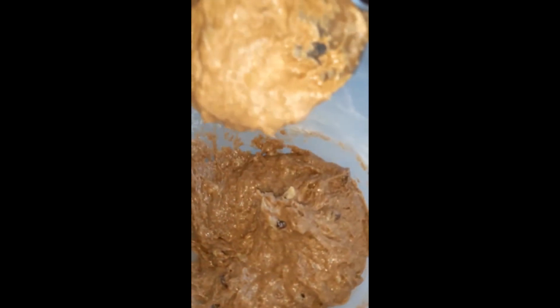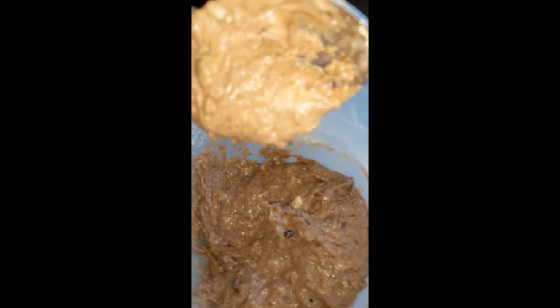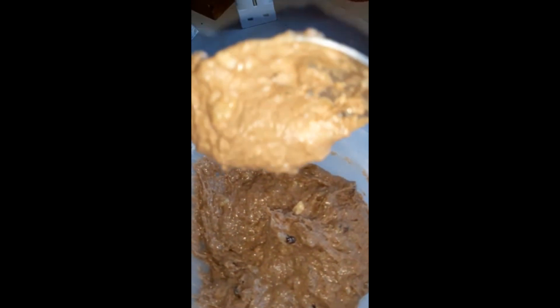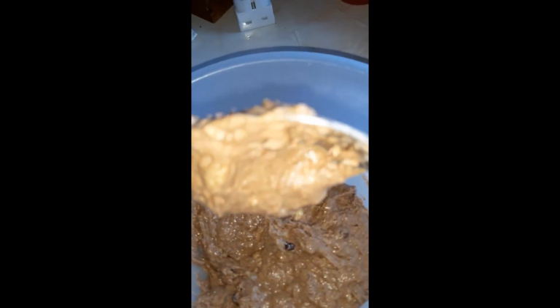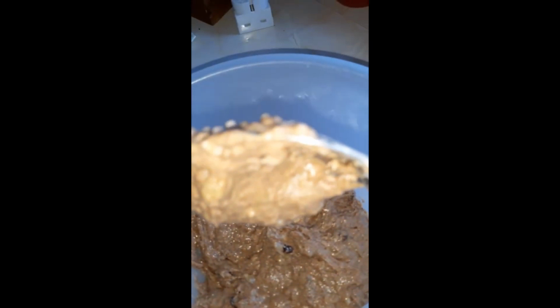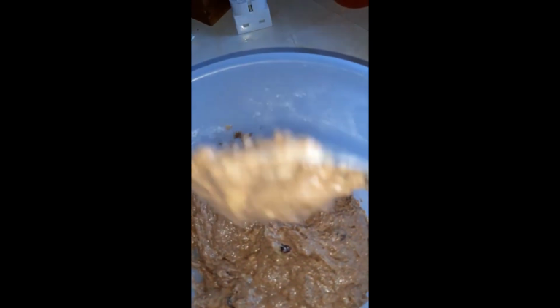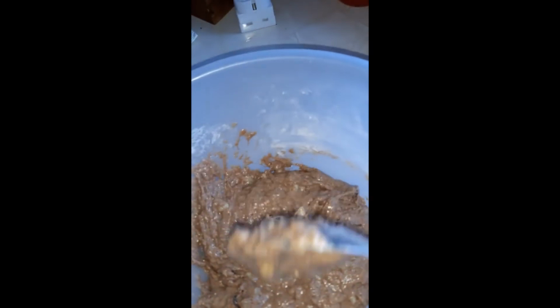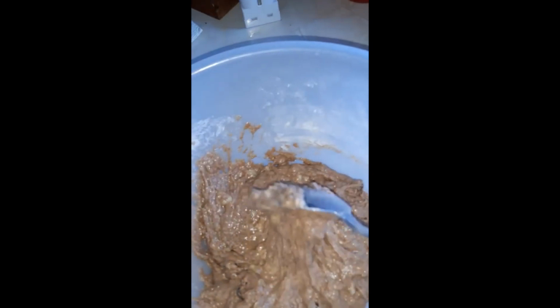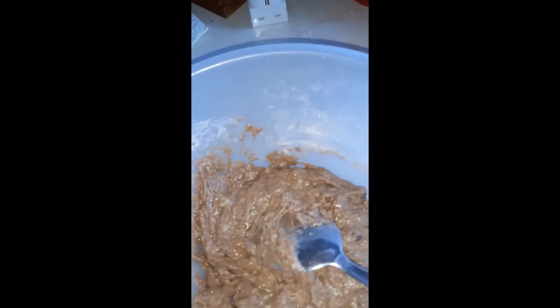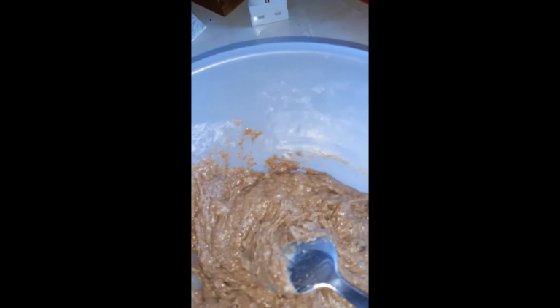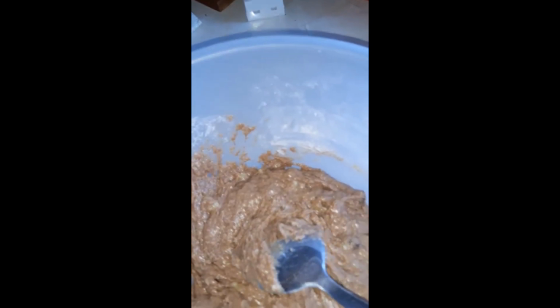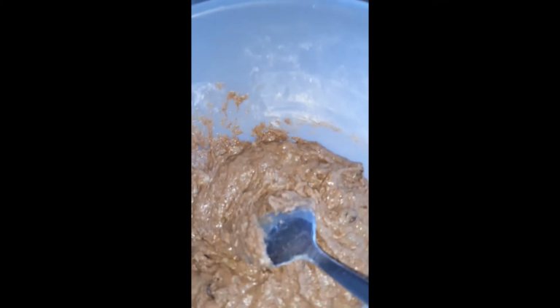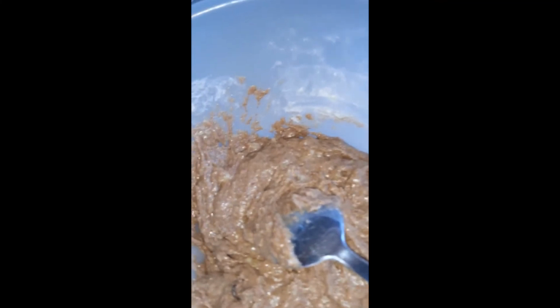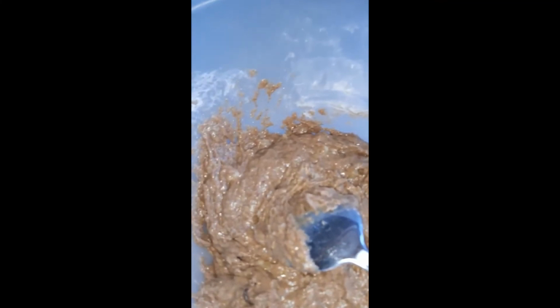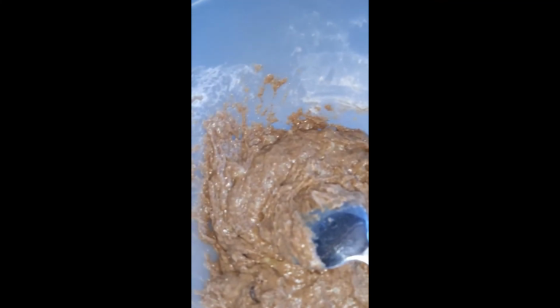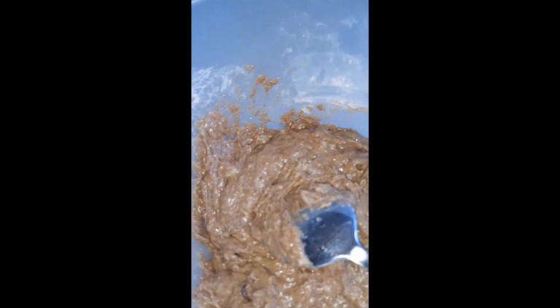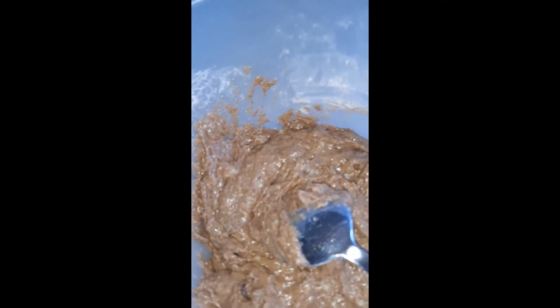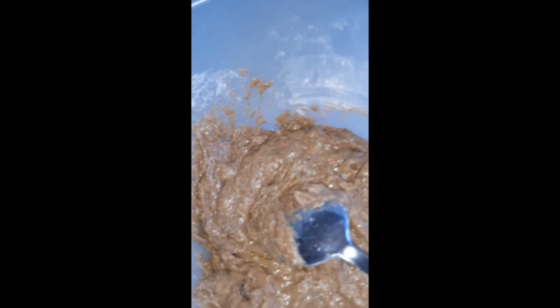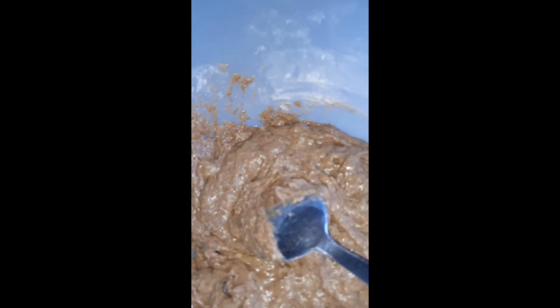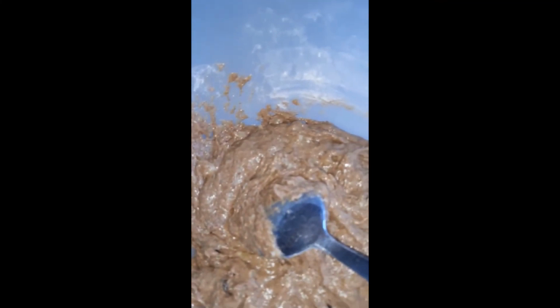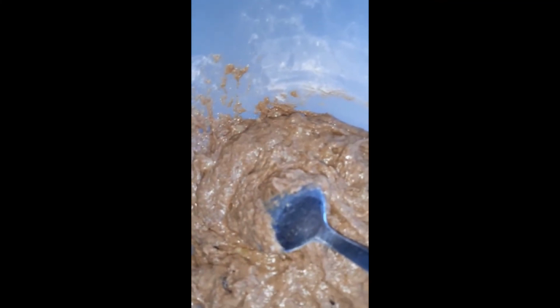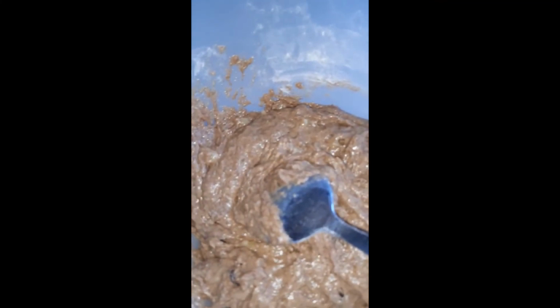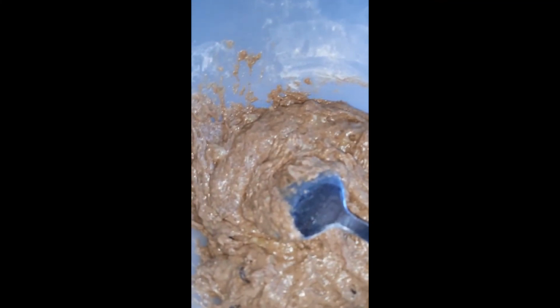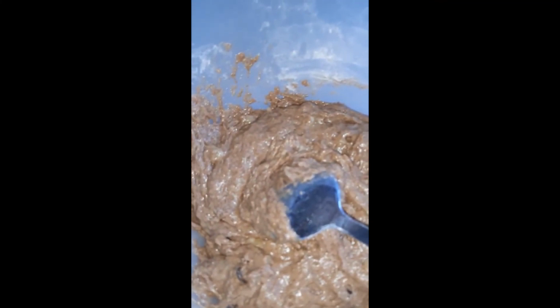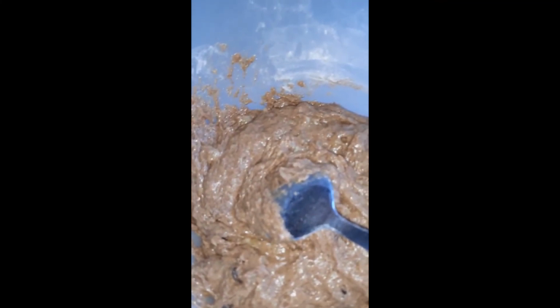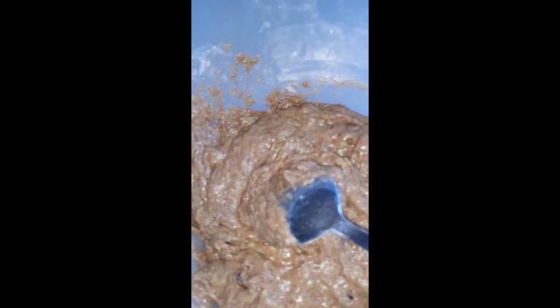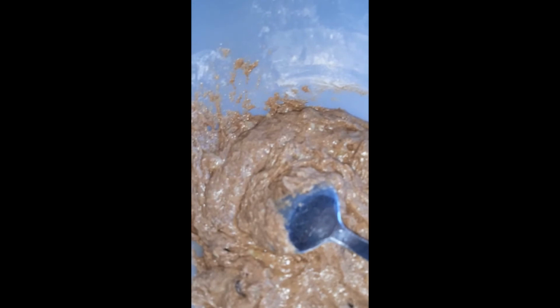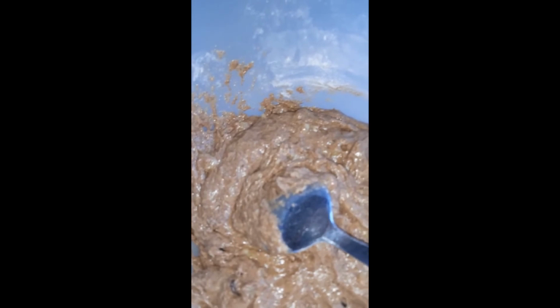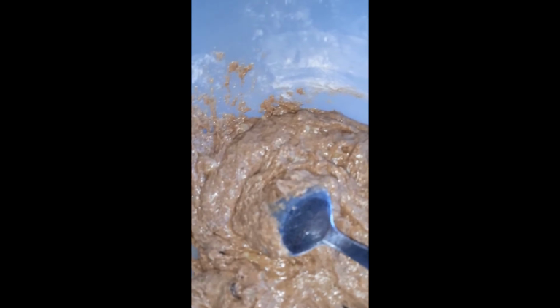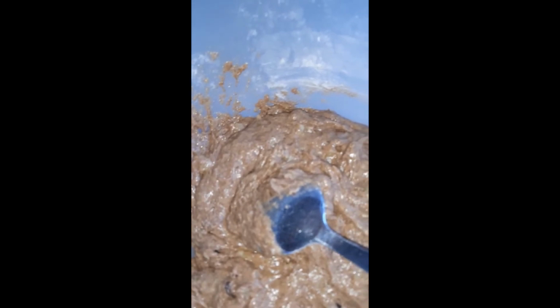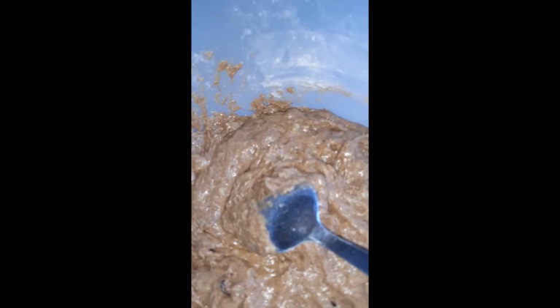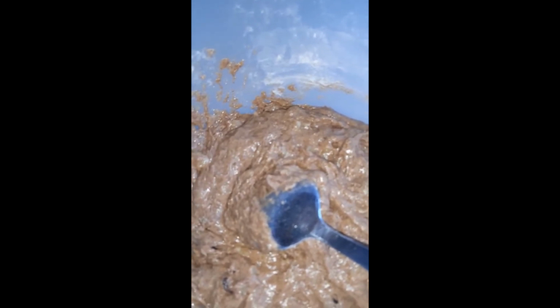It is quite solid but it'll be better once it's cooked. The last time we were amazed at how light it was. Now I'm going to put it into the tin.